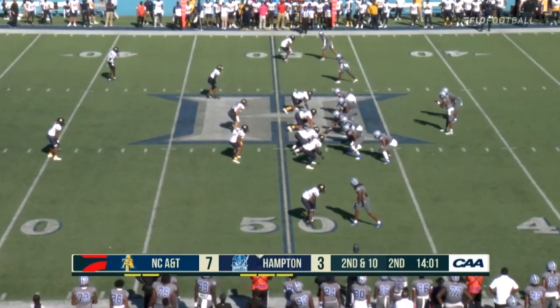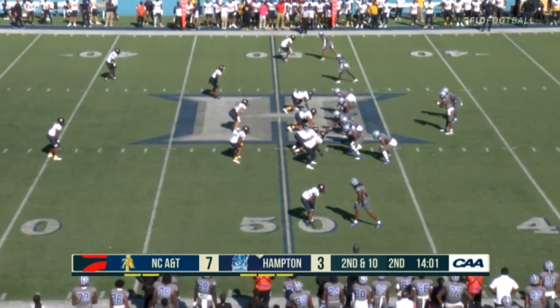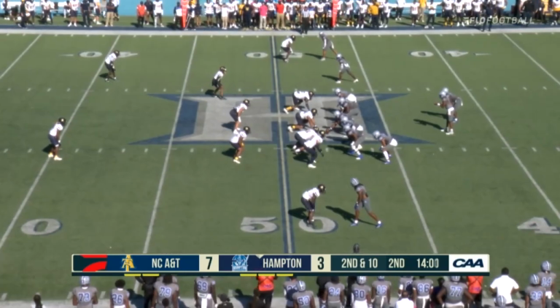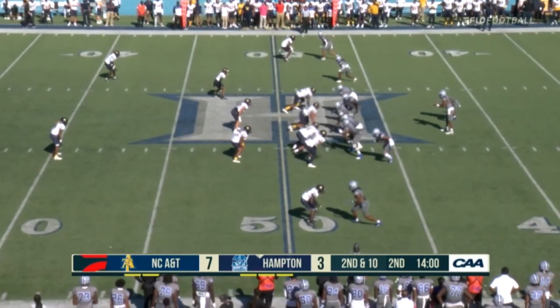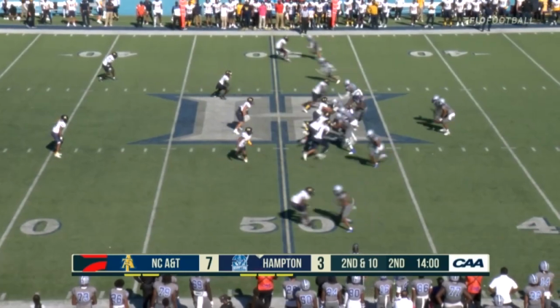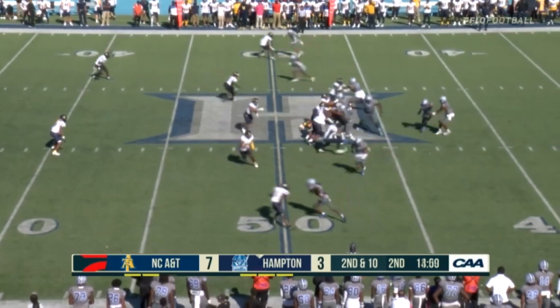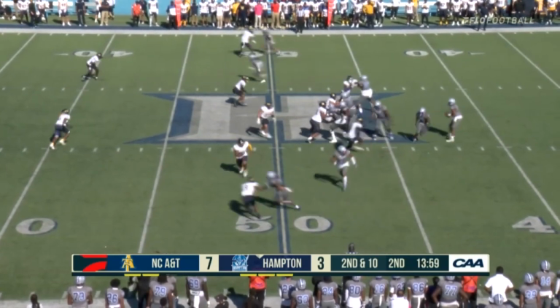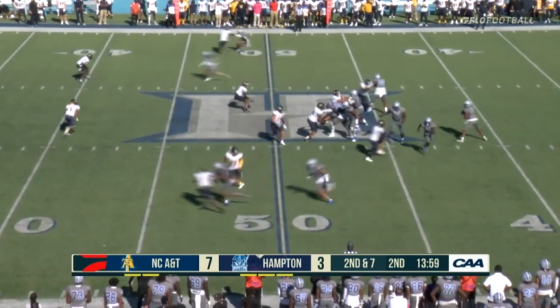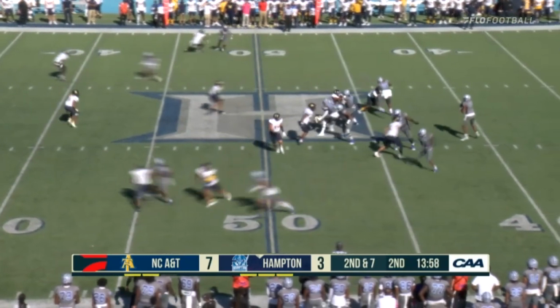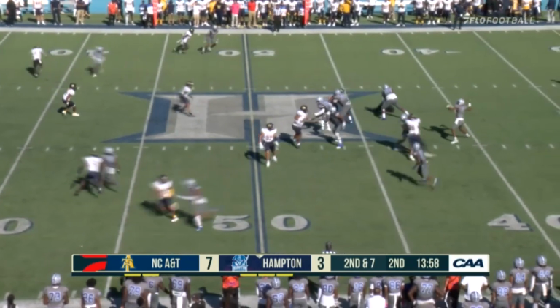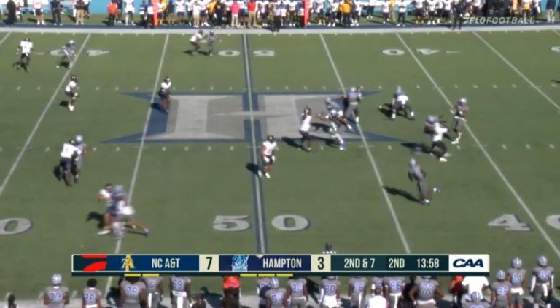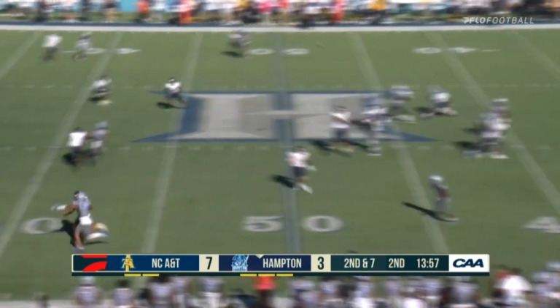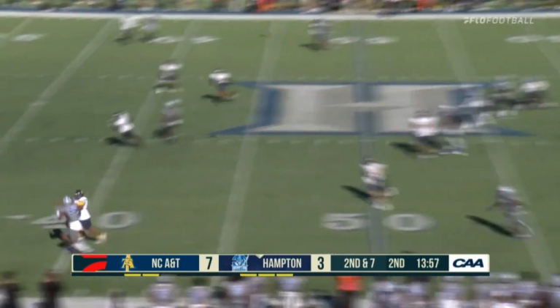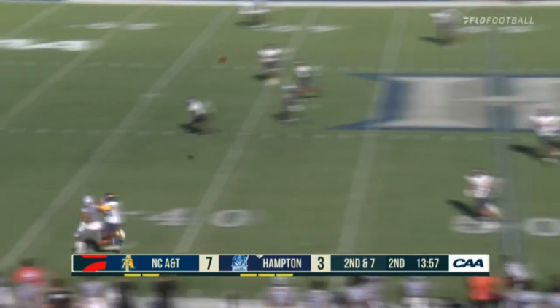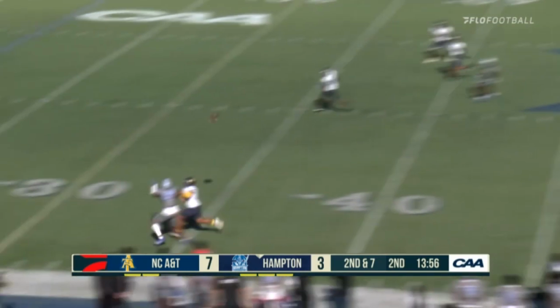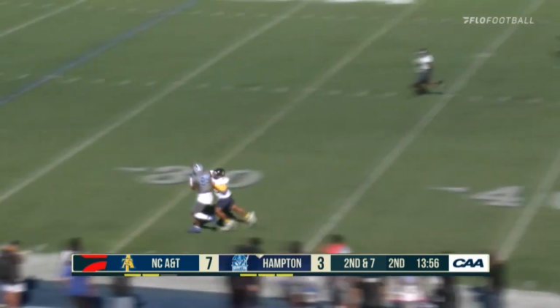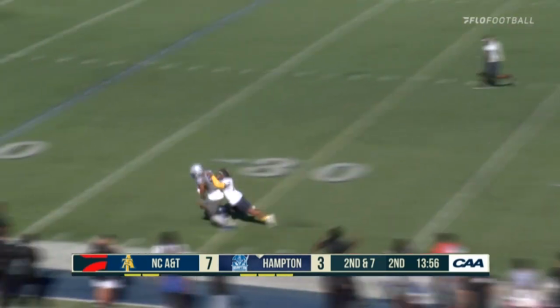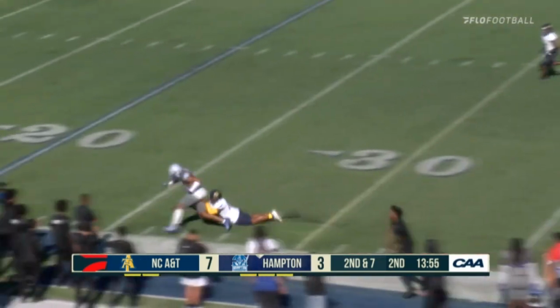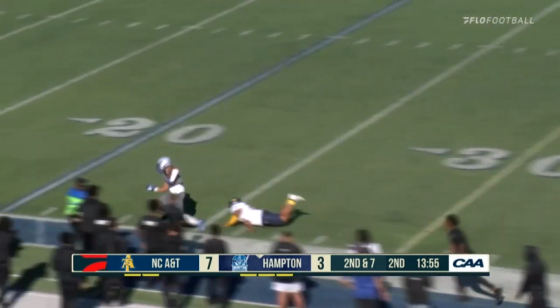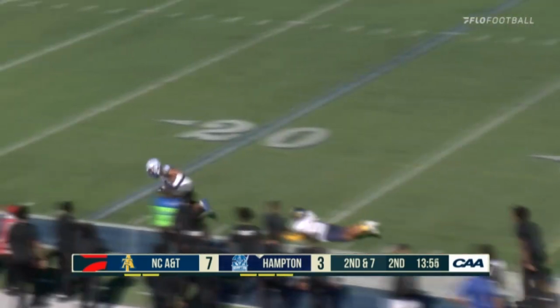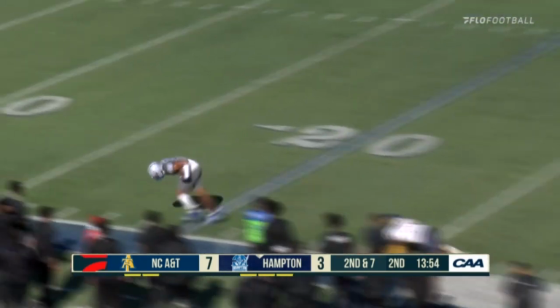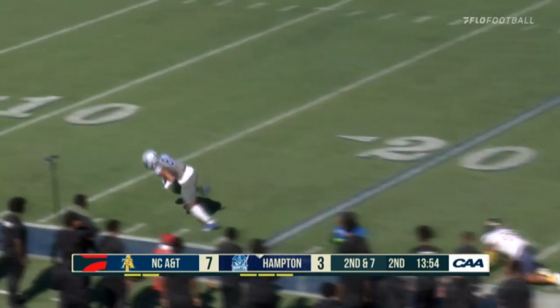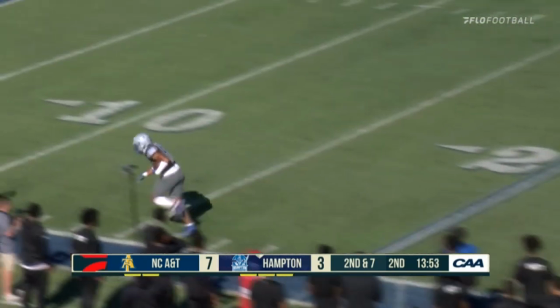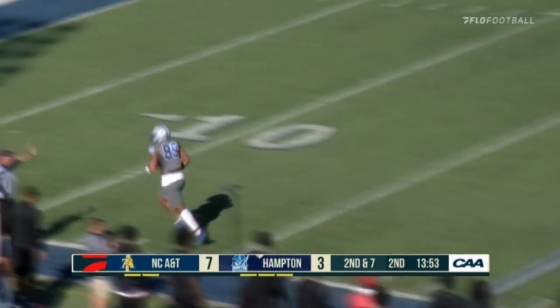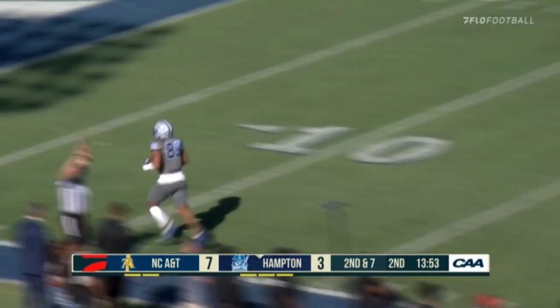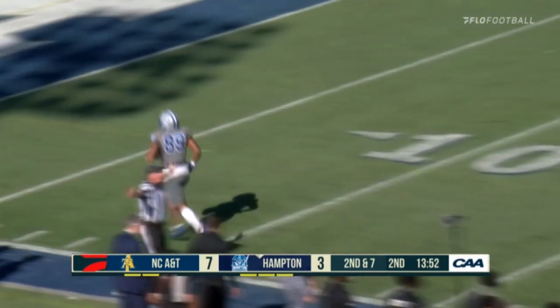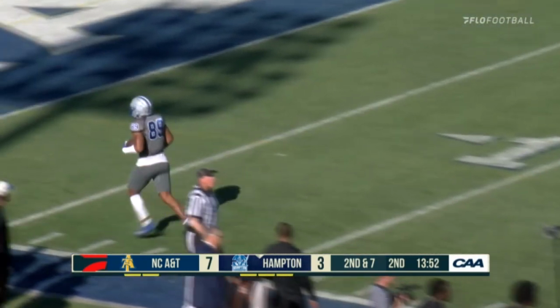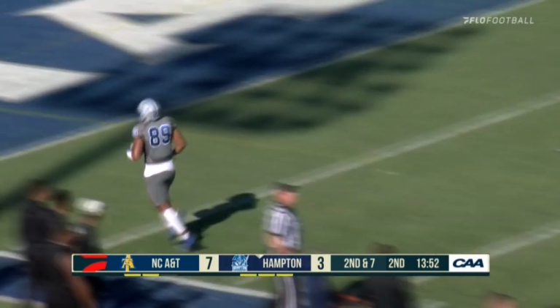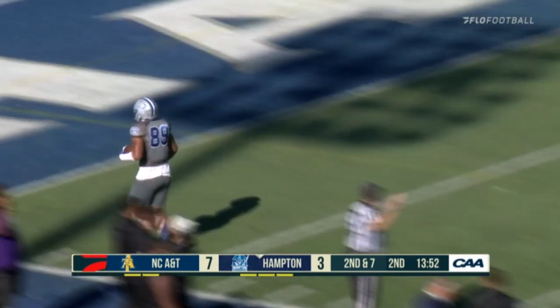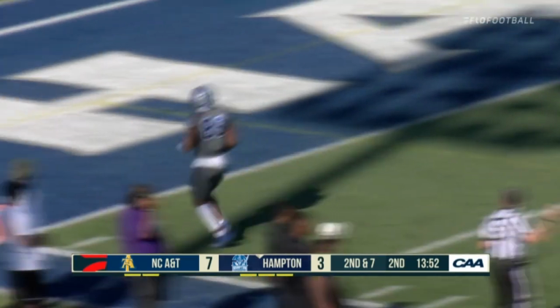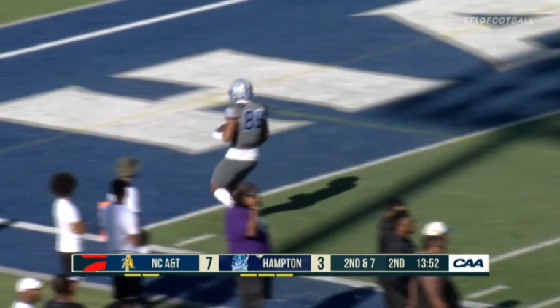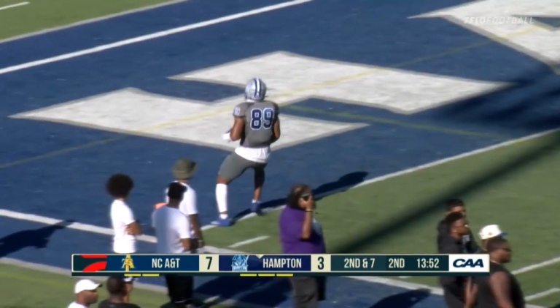Tight end resets. Fake handoff — looking for that tight end on the wheel route. Great pitch and catch. Can he stay on his feet? He does — but he's out of bounds. Great throw.